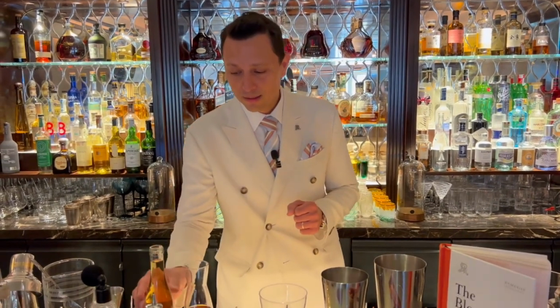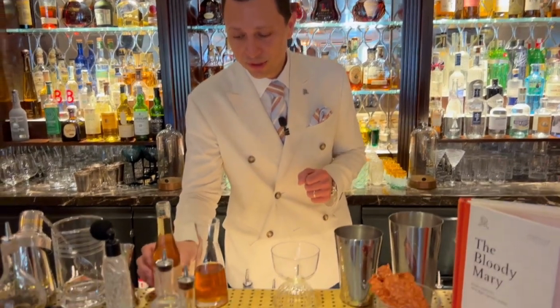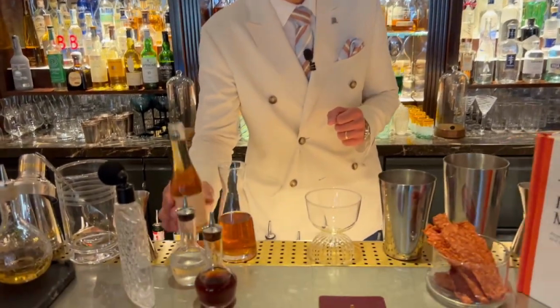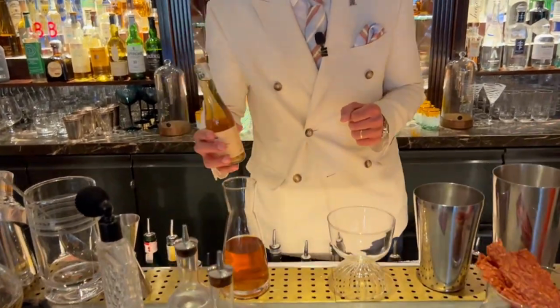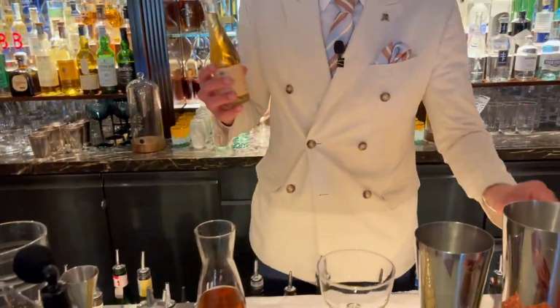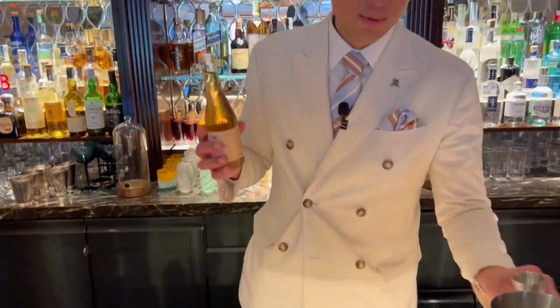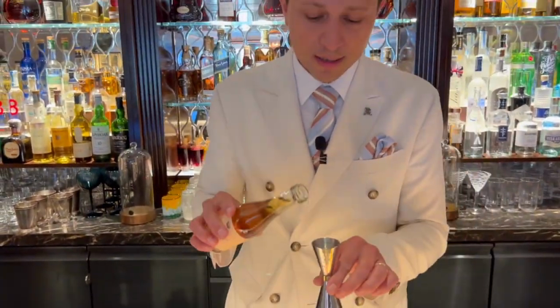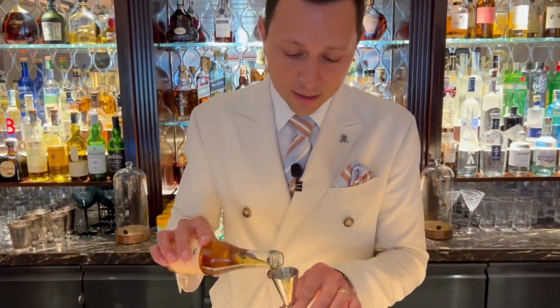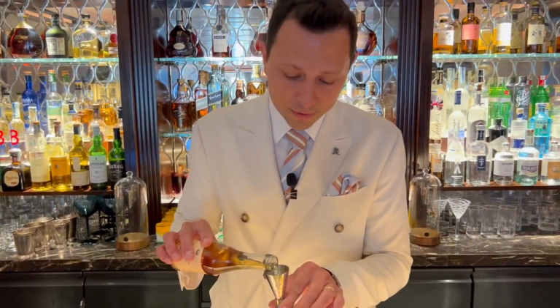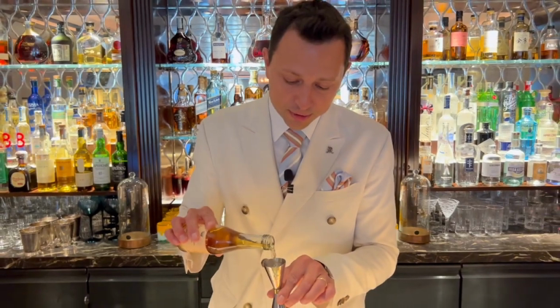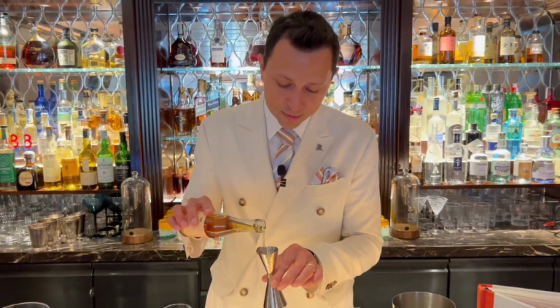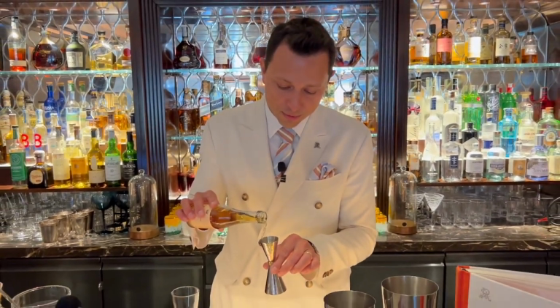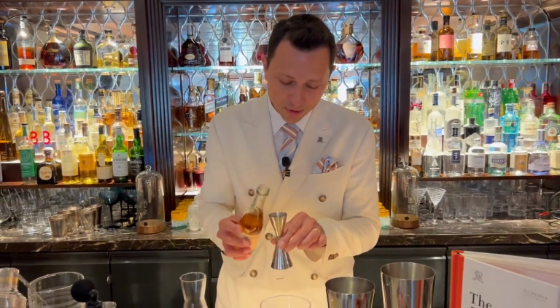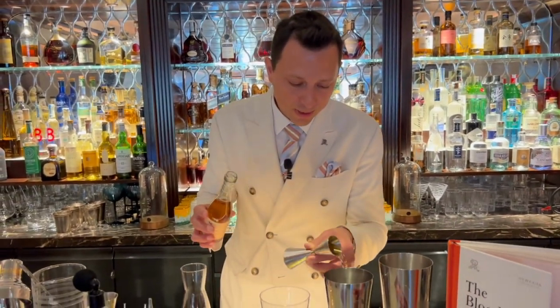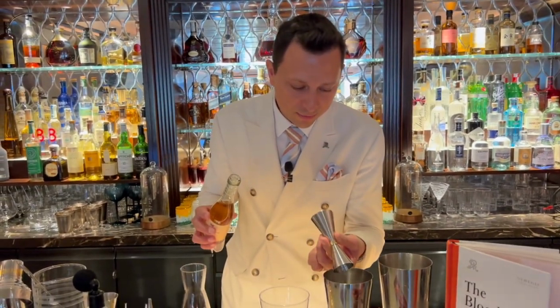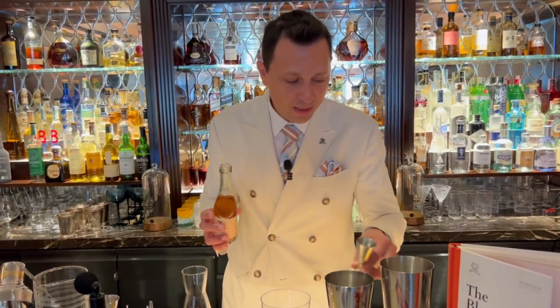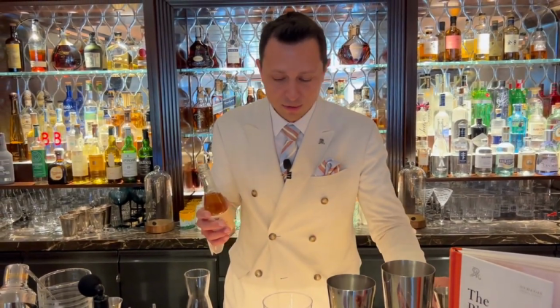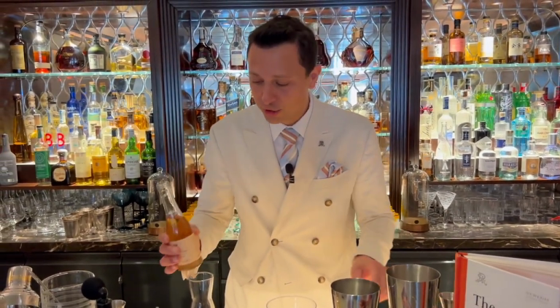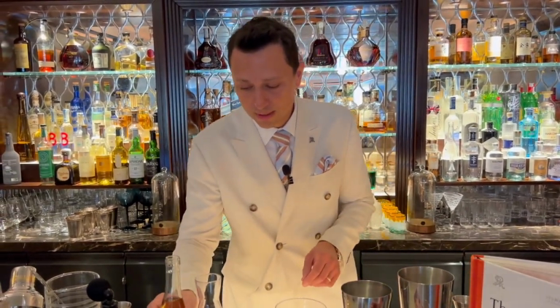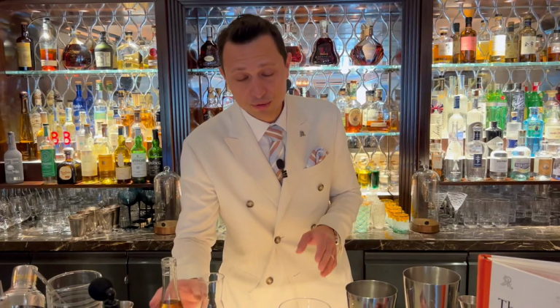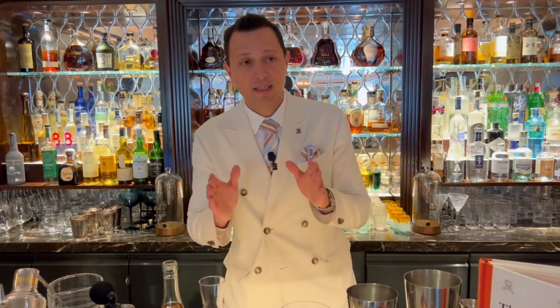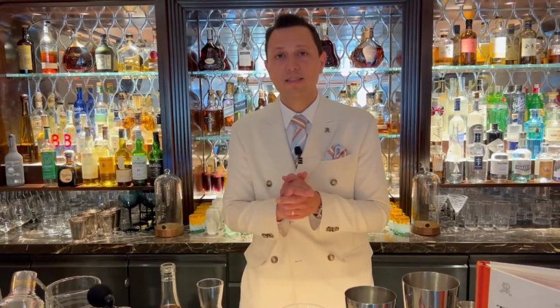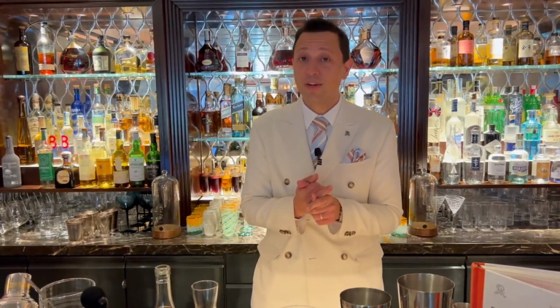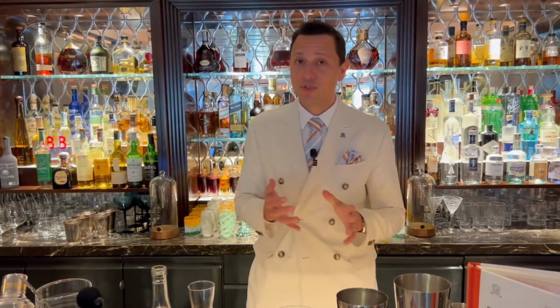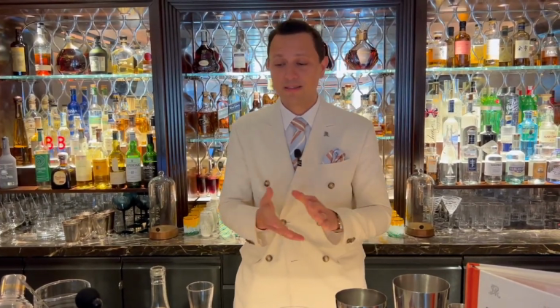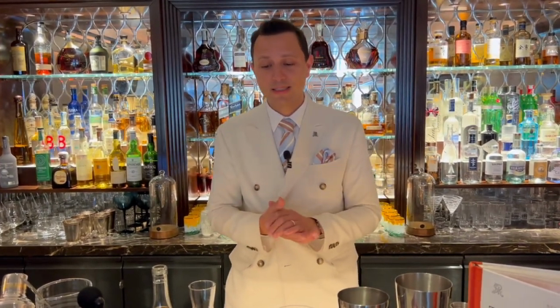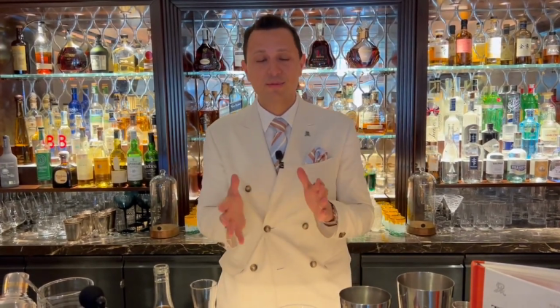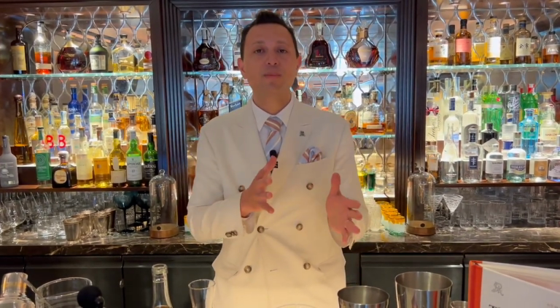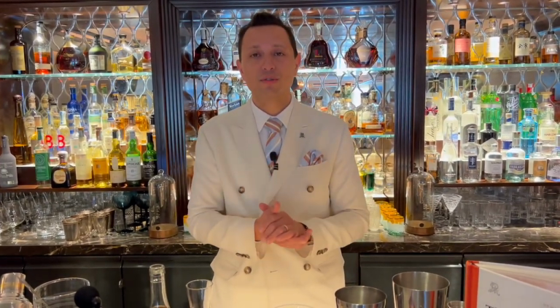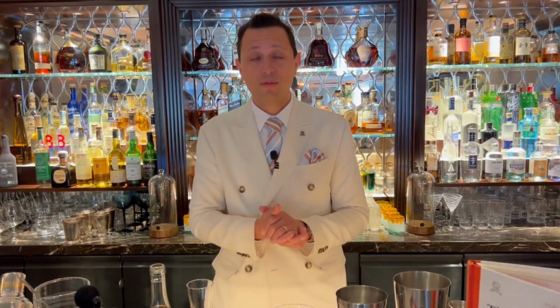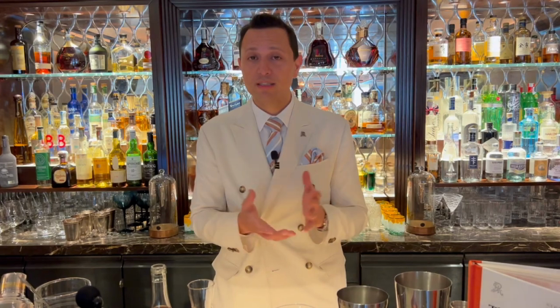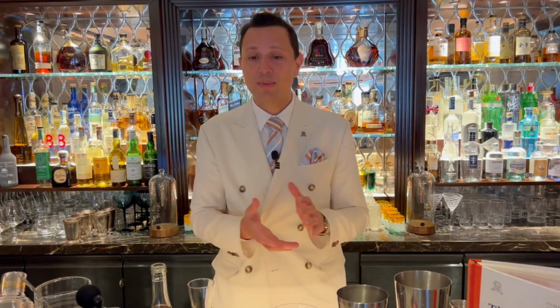The first ingredient will be our verjus juice — we have 15 milliliters of verjus. Verjus is an unripe grape juice that stands in for the lemon juice of the classic Bloody Mary.